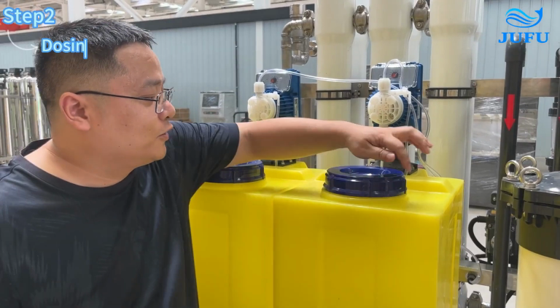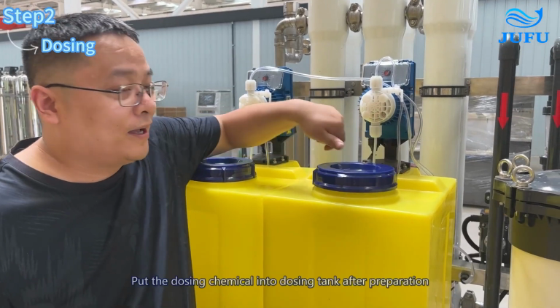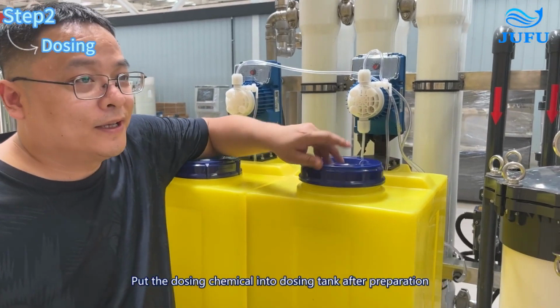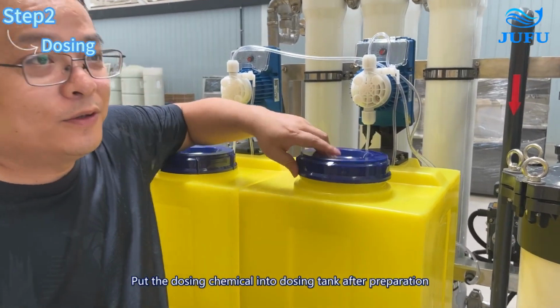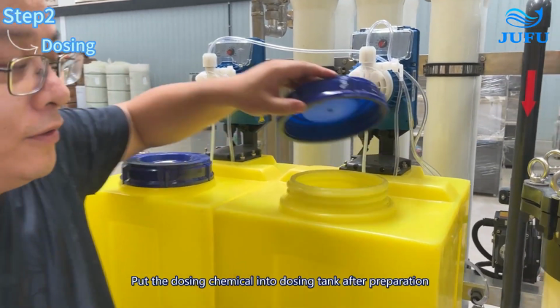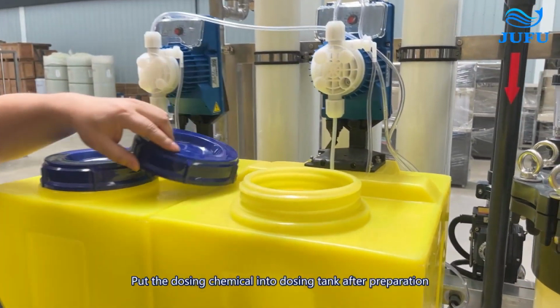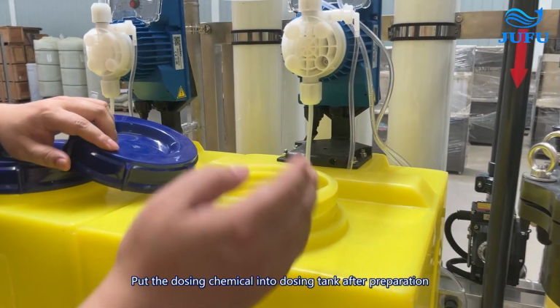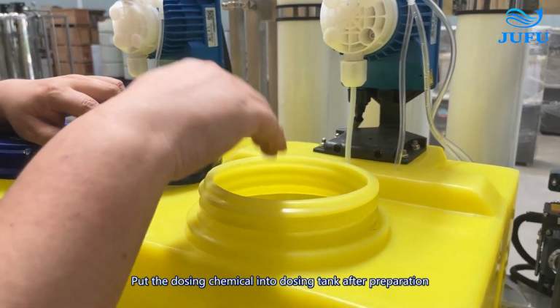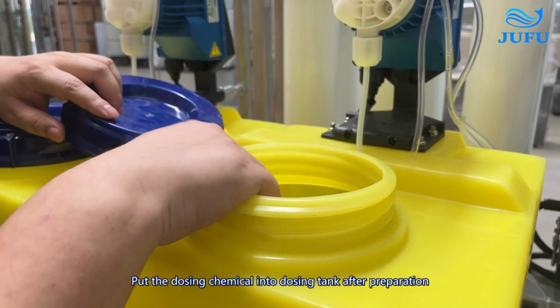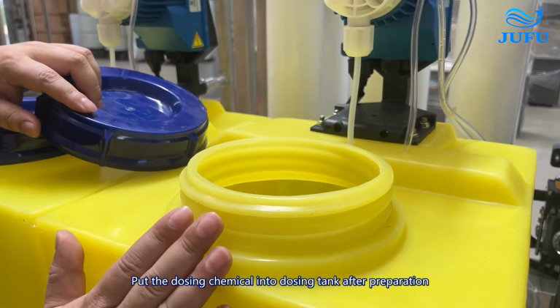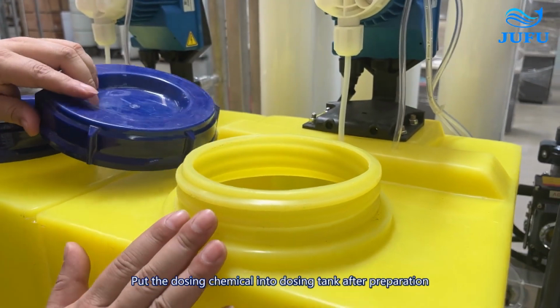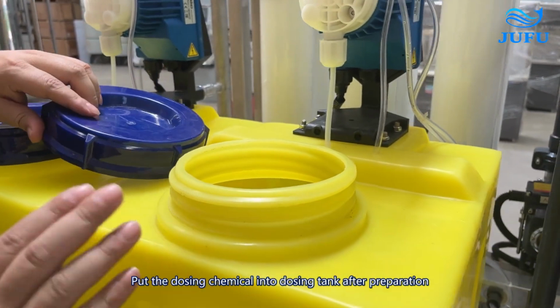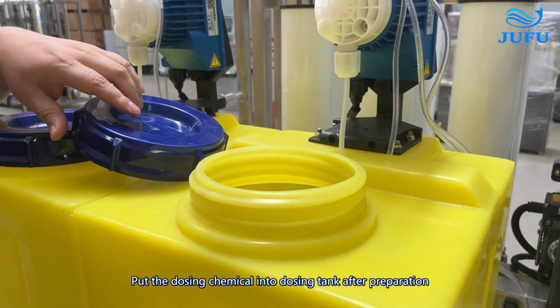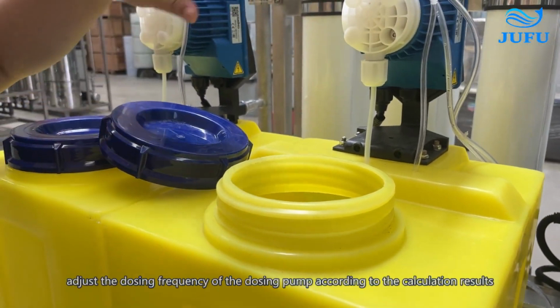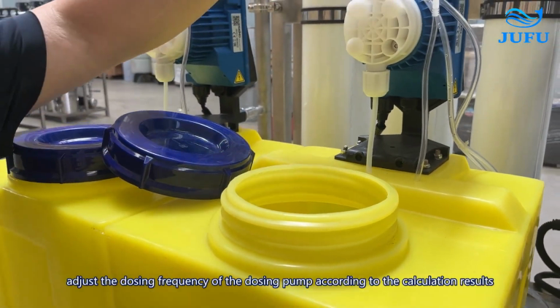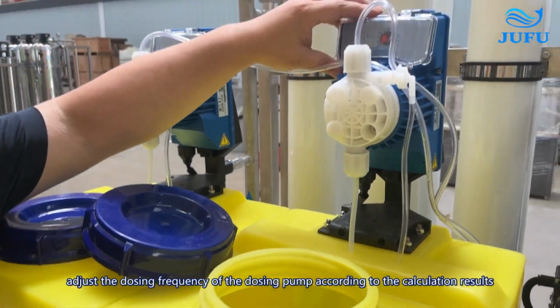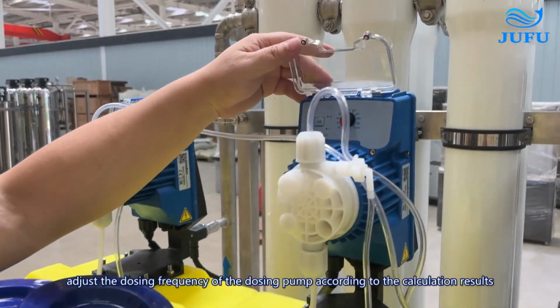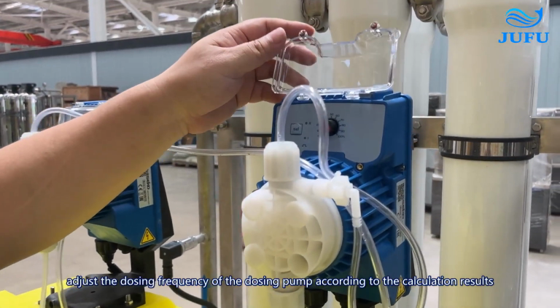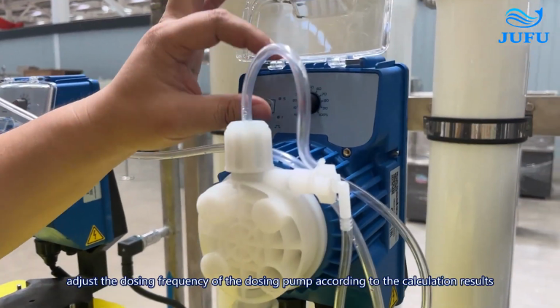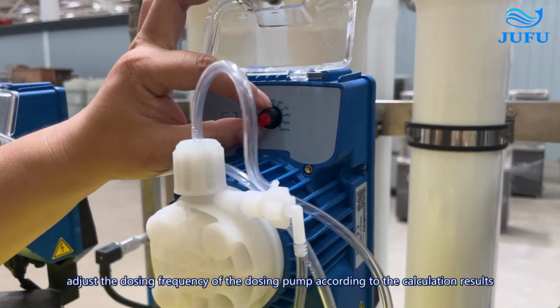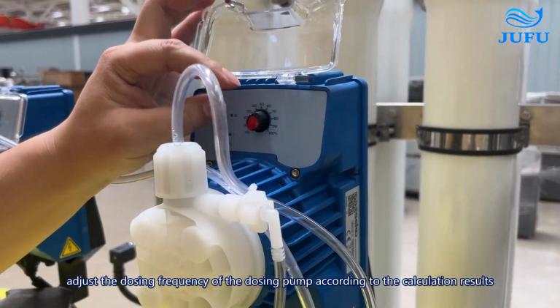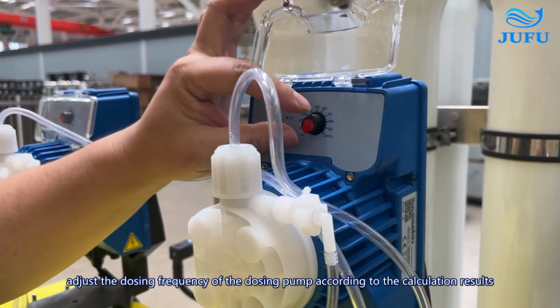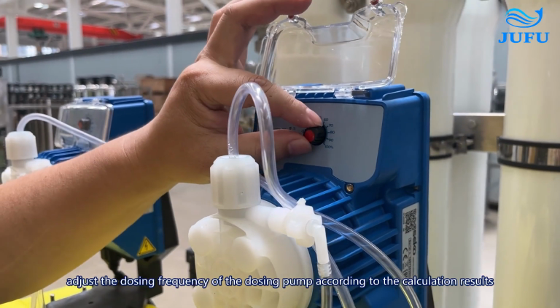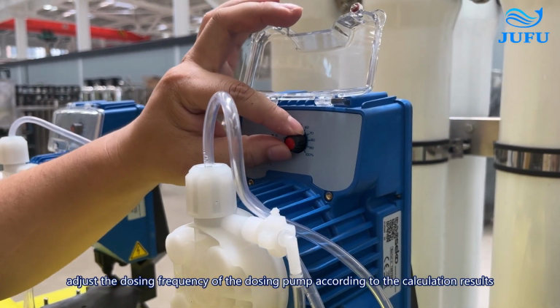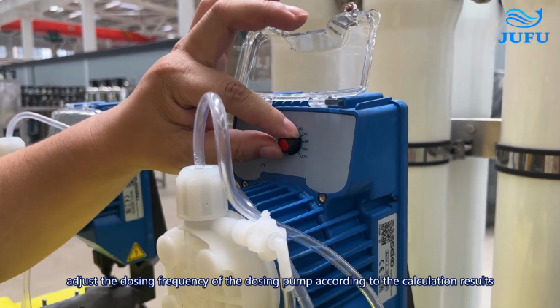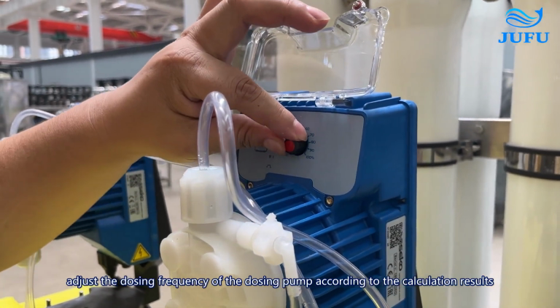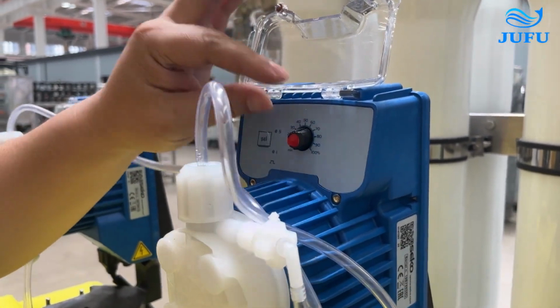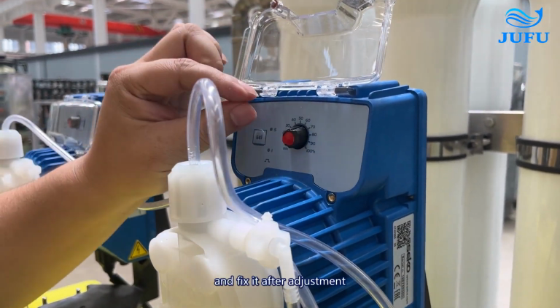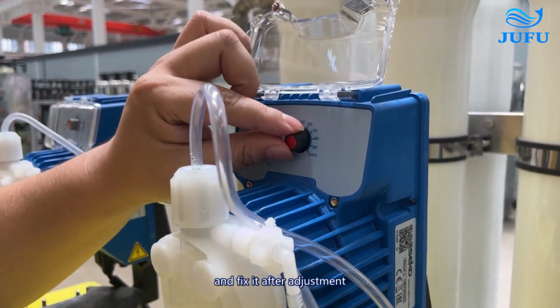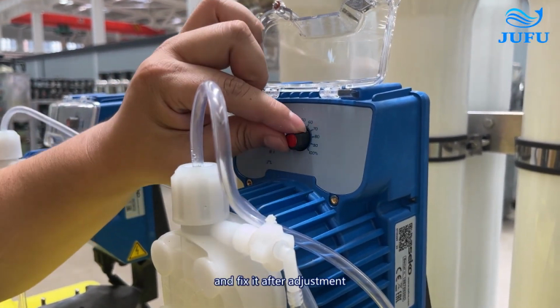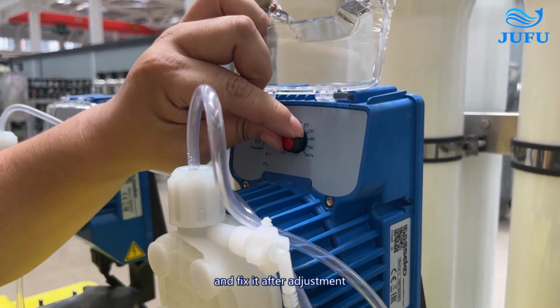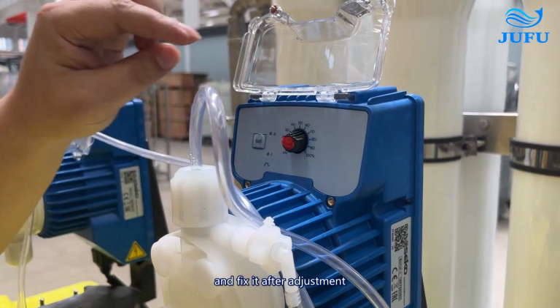Put the dosing chemical into the dosing tank after preparation. Adjust the dosing frequency of the dosing pump according to the calculation, and fix it after adjustment.